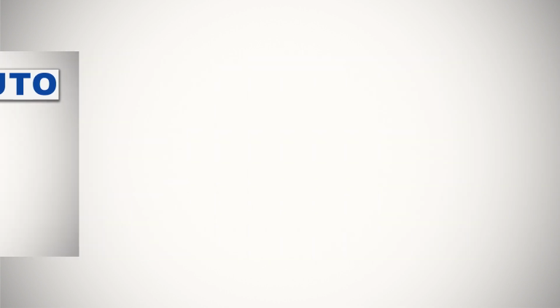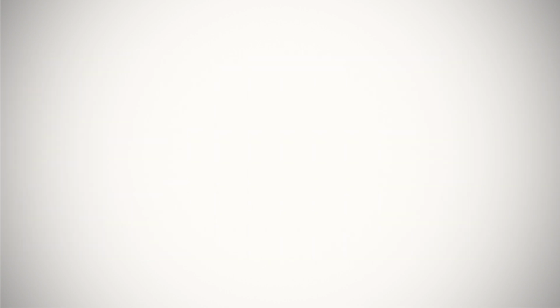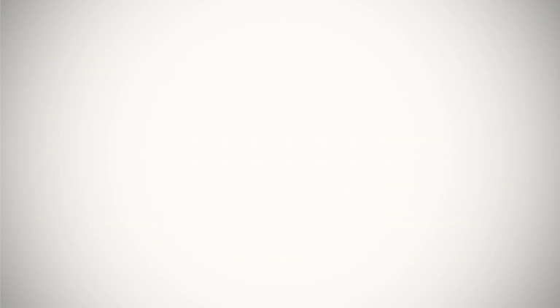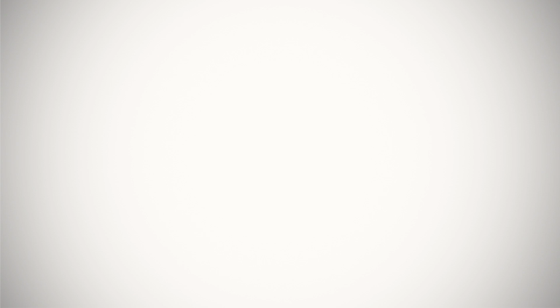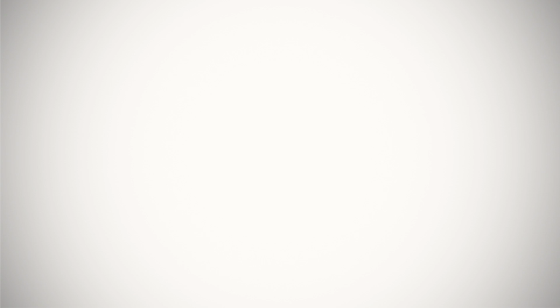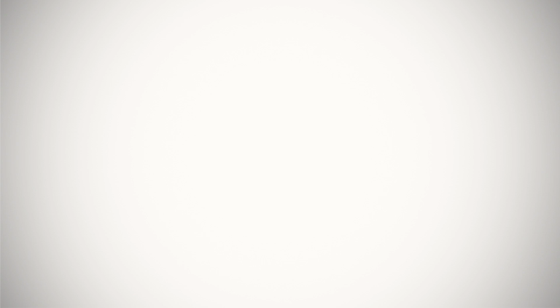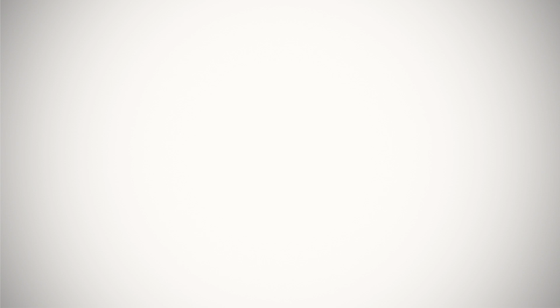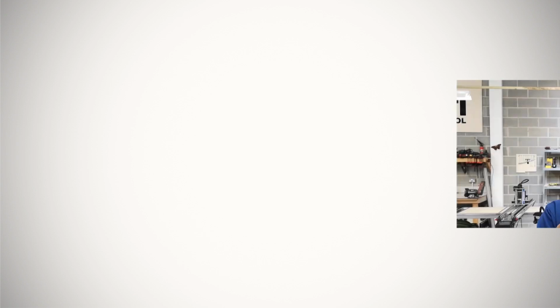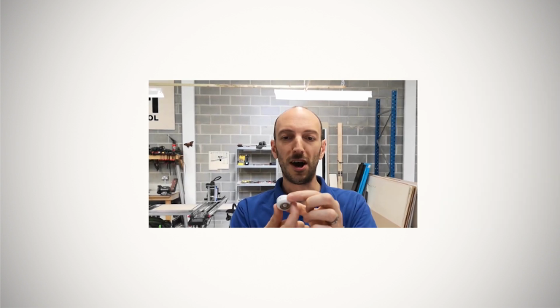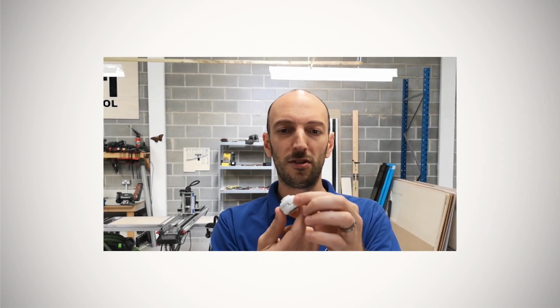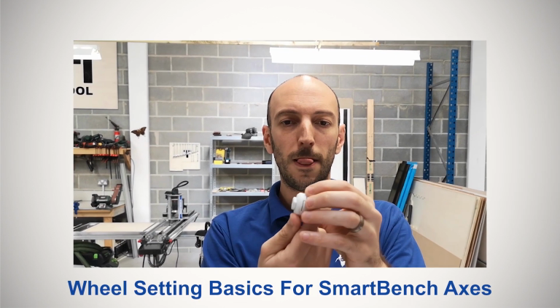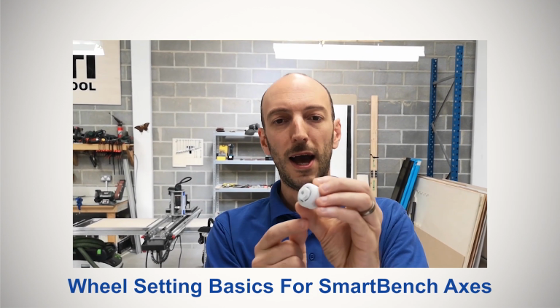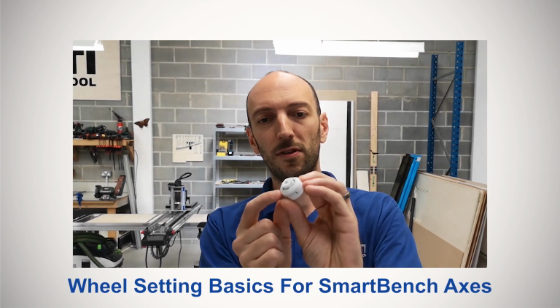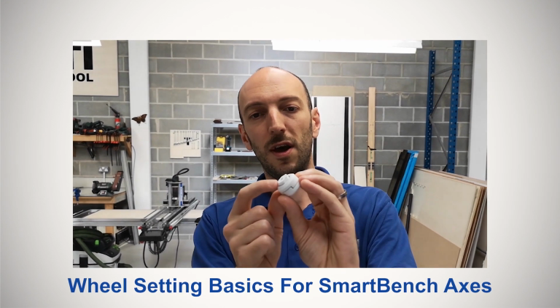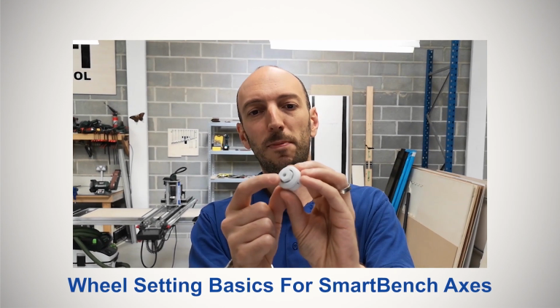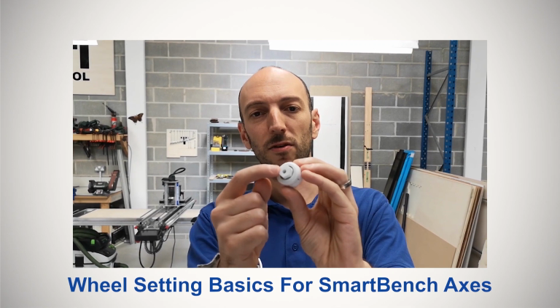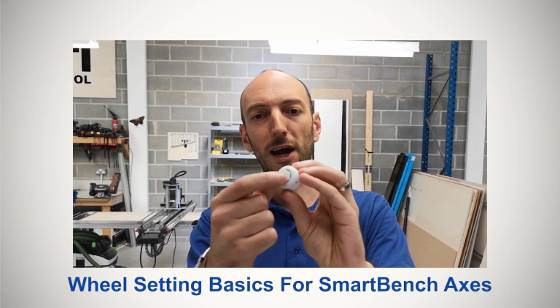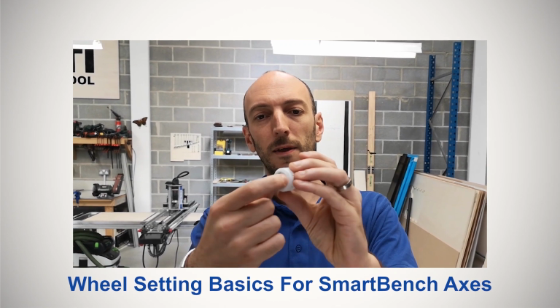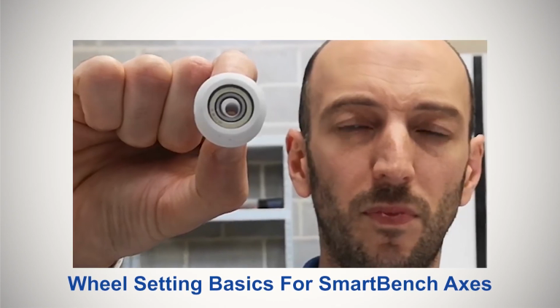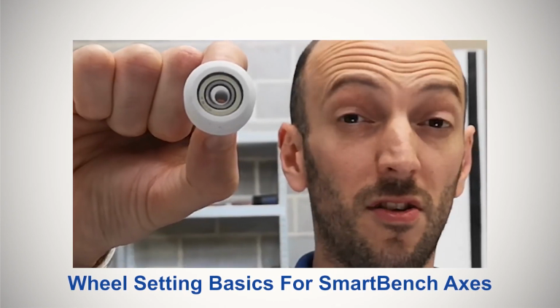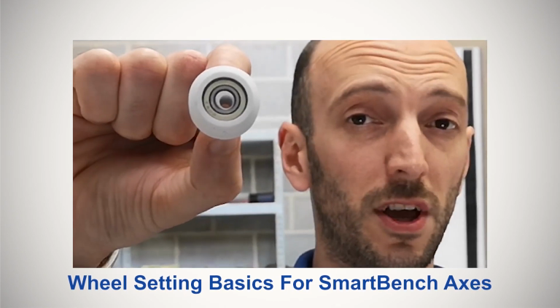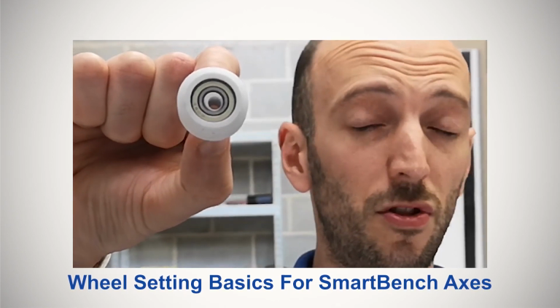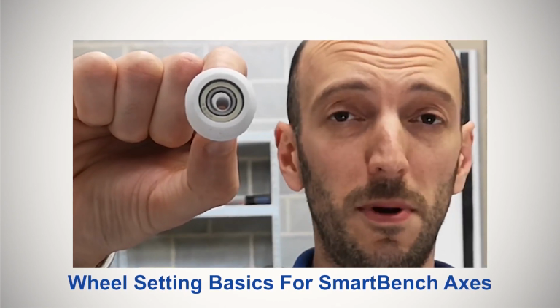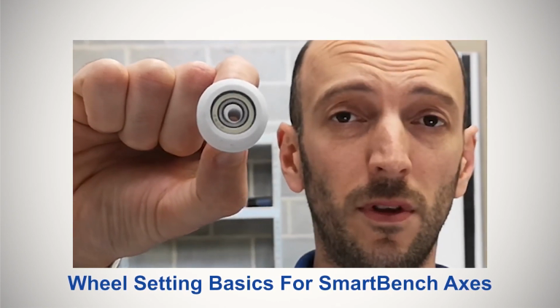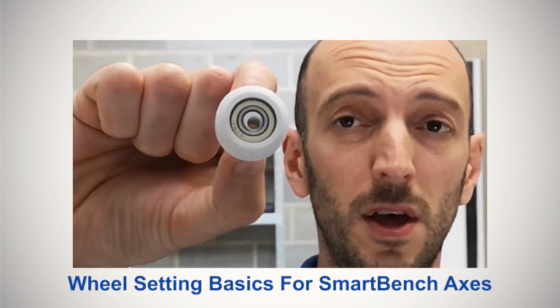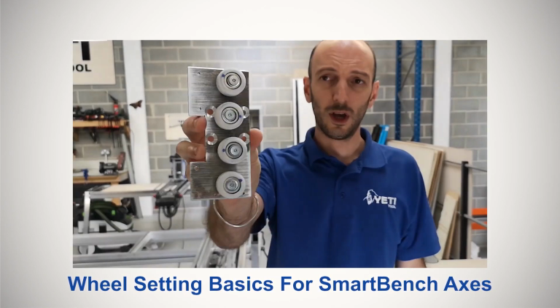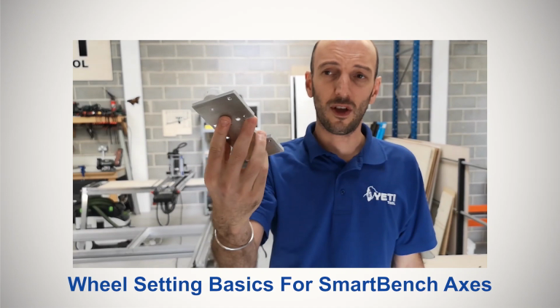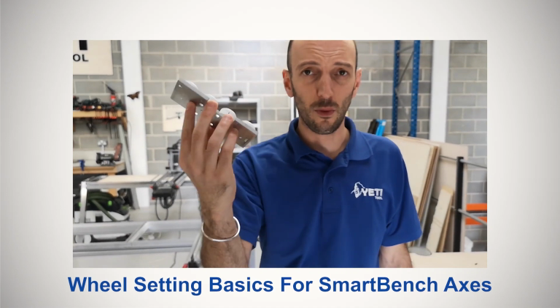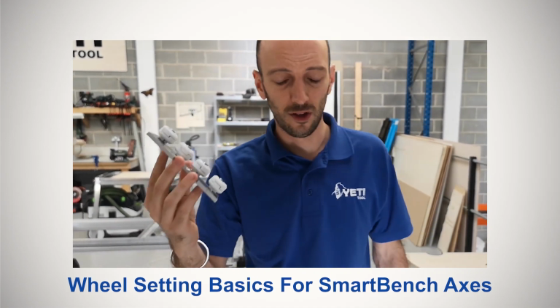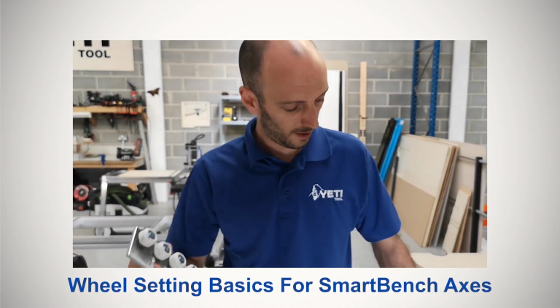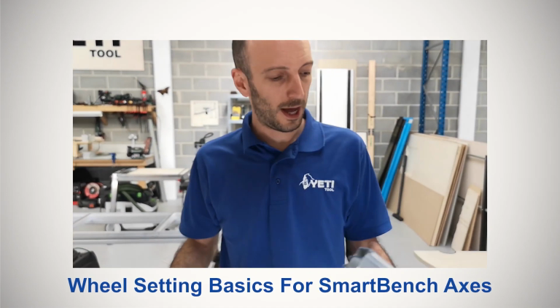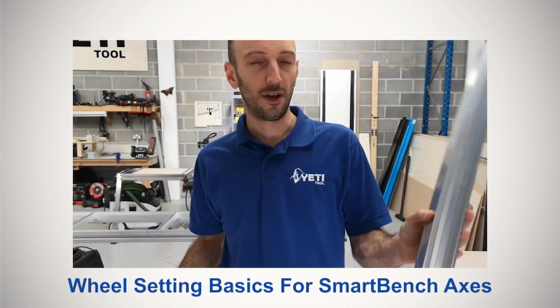At the end of this video, you'll be able to click on the next video in the sequence. This video describes the basic concept of how the wheel adjusters work, so you can correctly set the preloads for the bearing wheels. You don't need to watch the whole of this video, just the first 4 minutes.